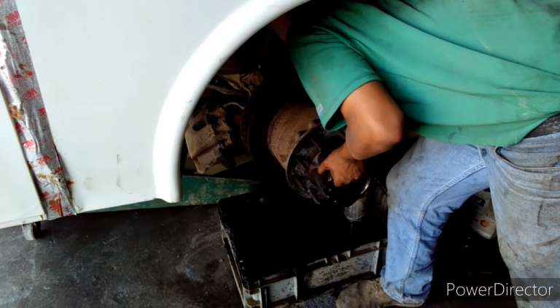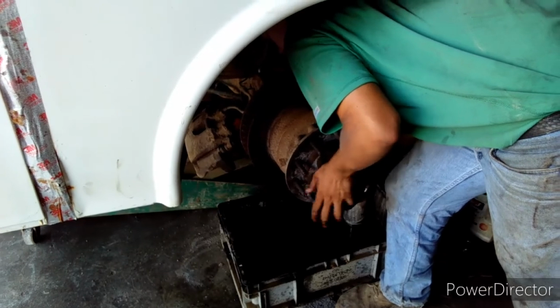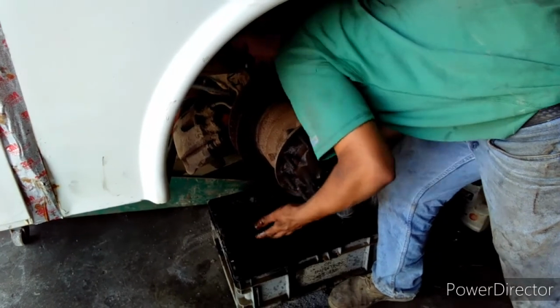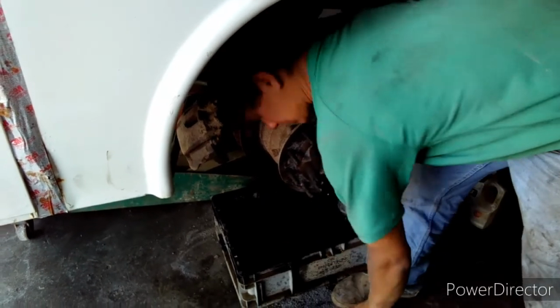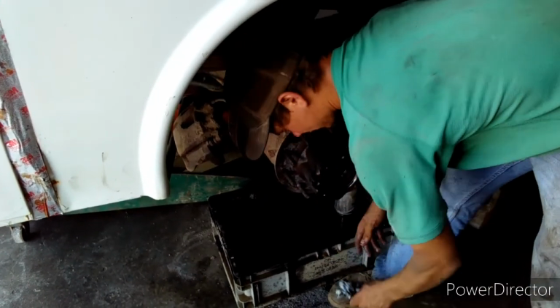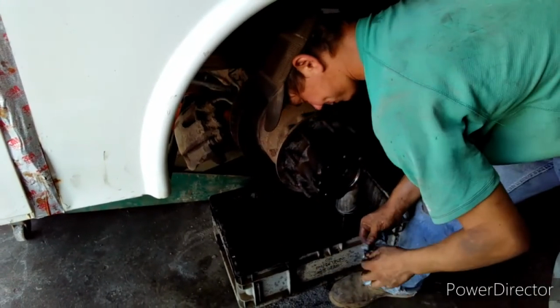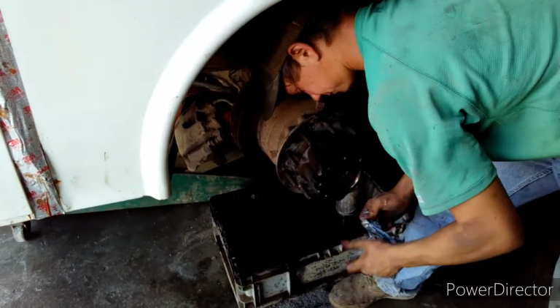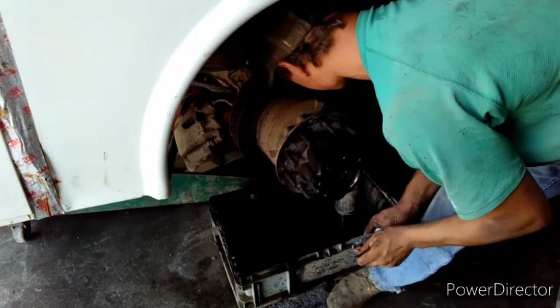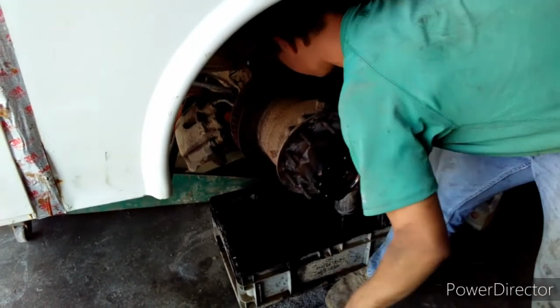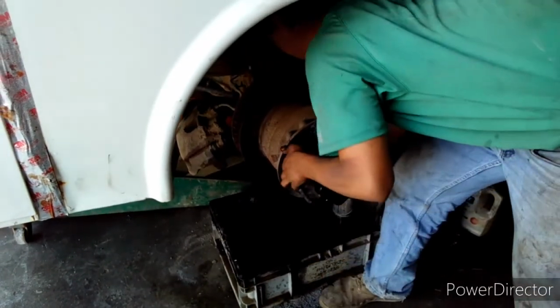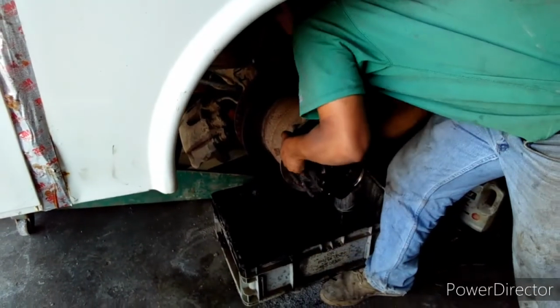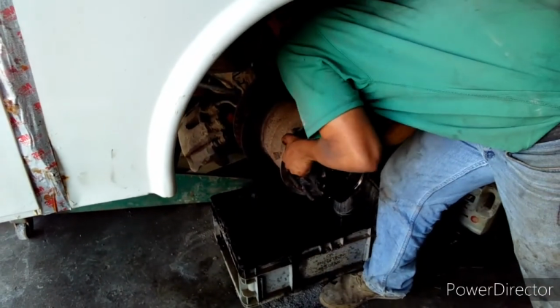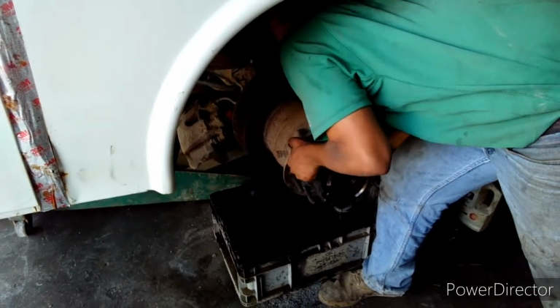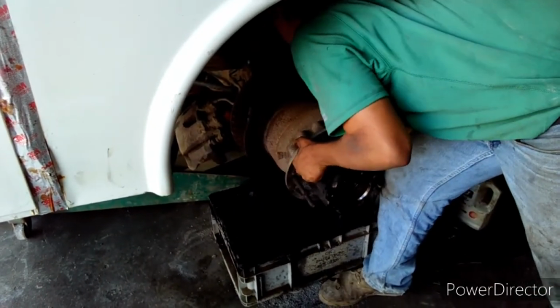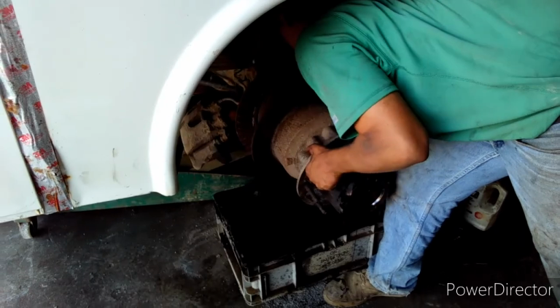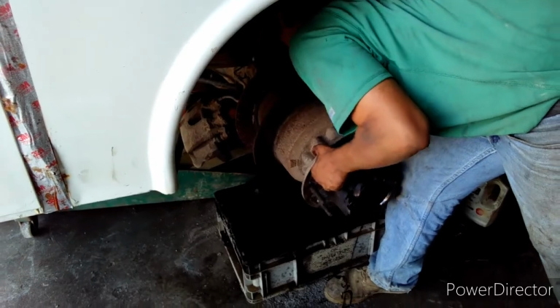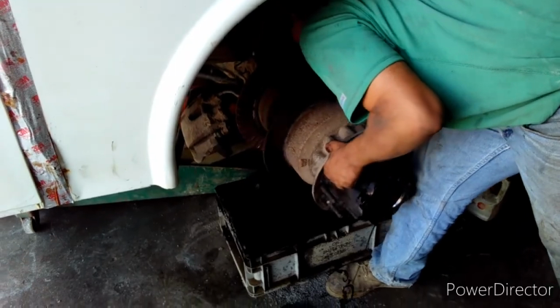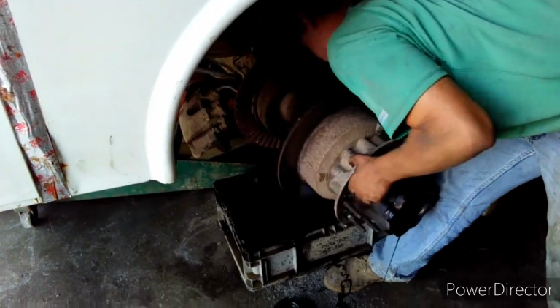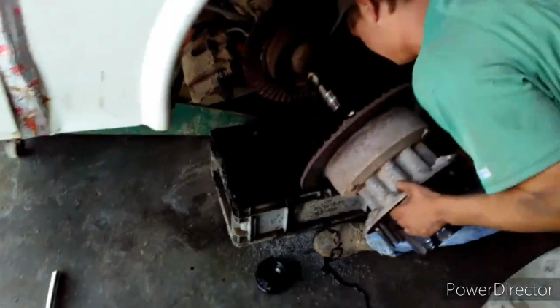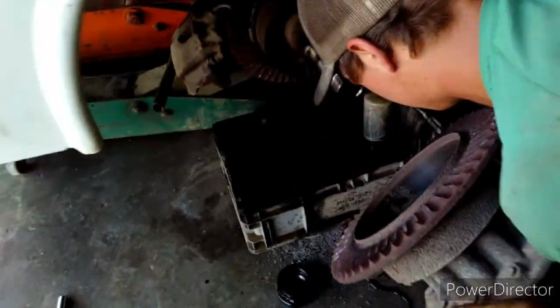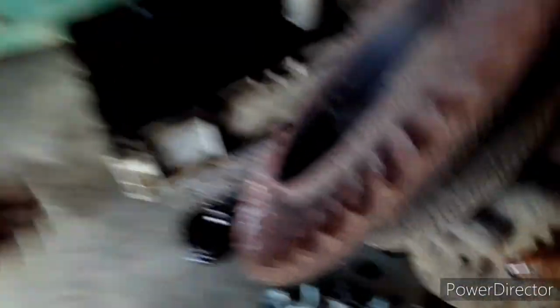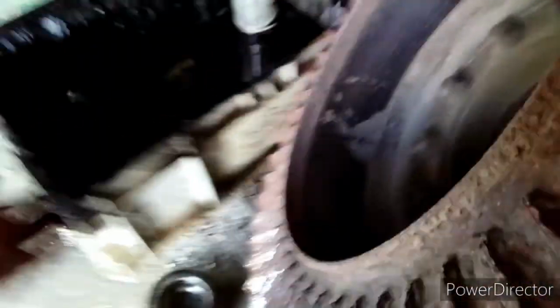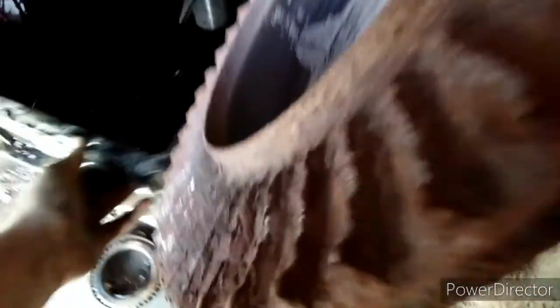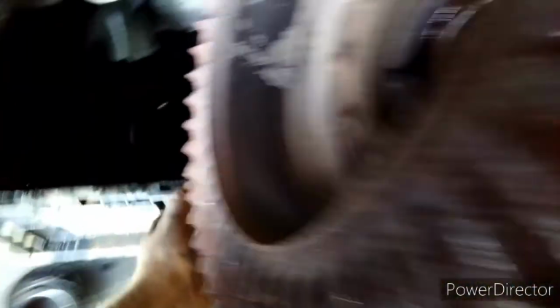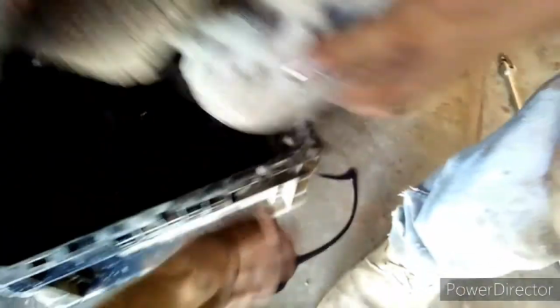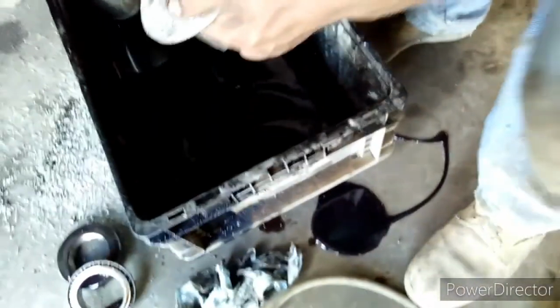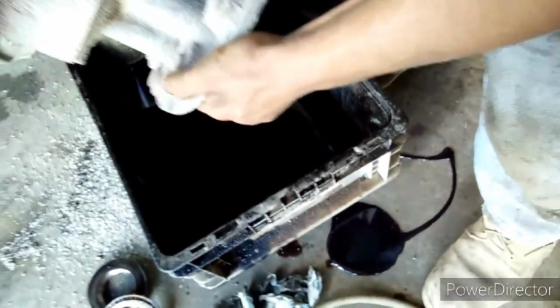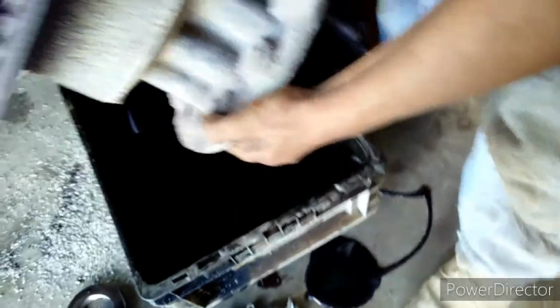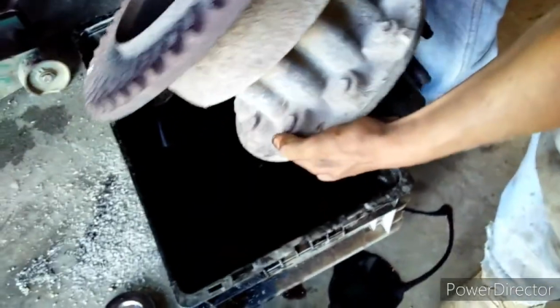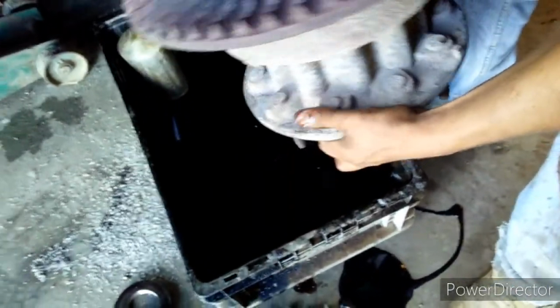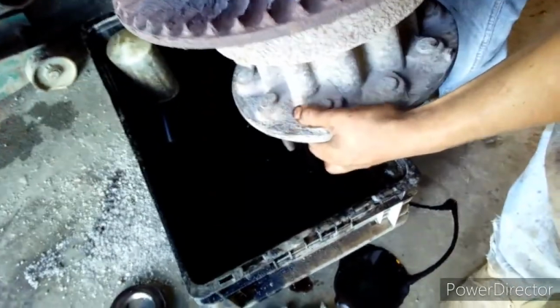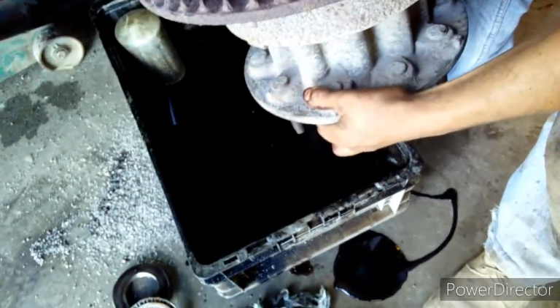It's sticking — heavy. That's probably about 150 pounds deep. There we go. Losing oil.